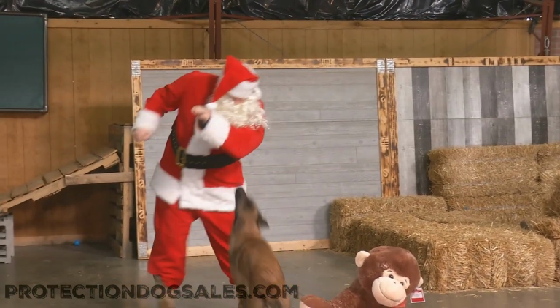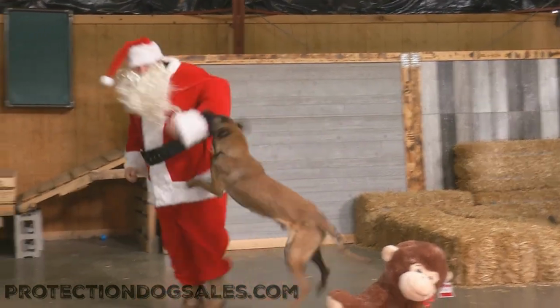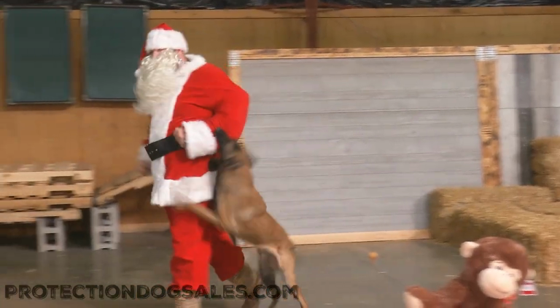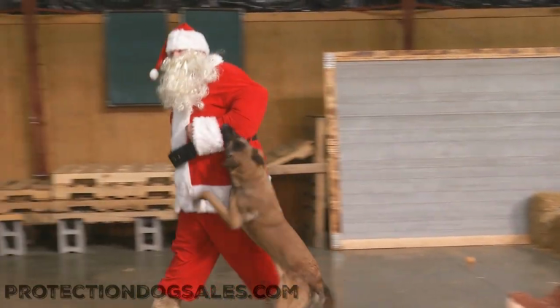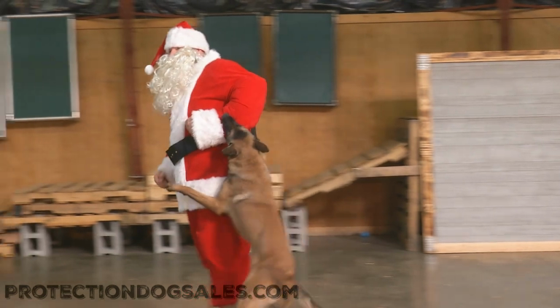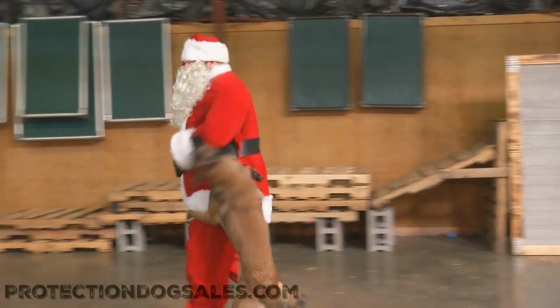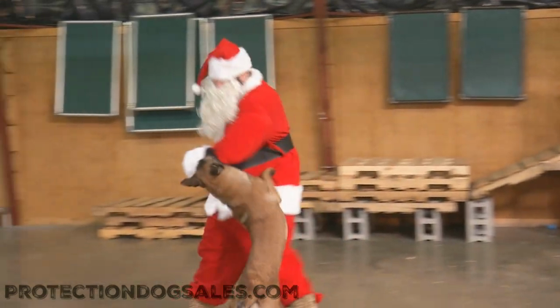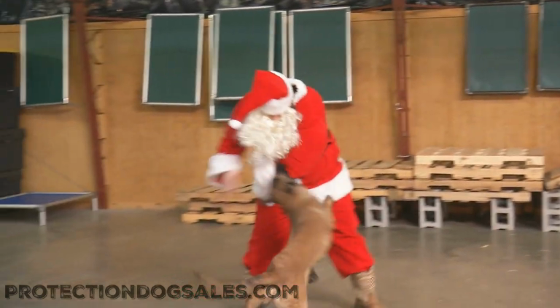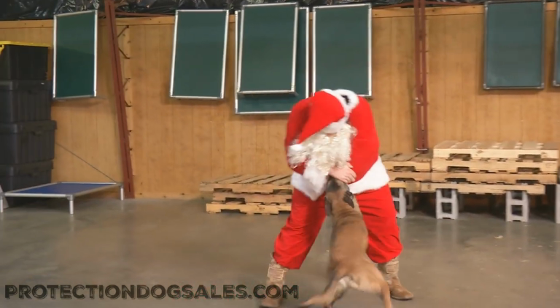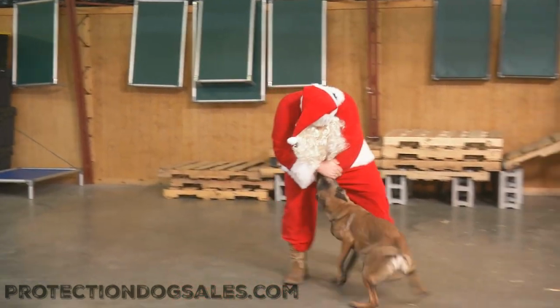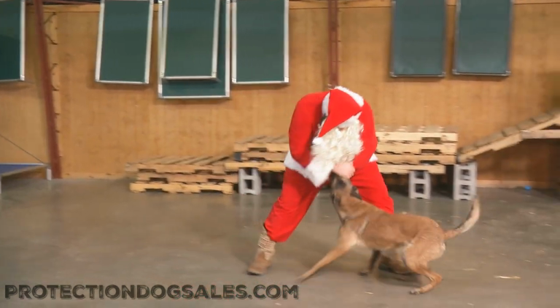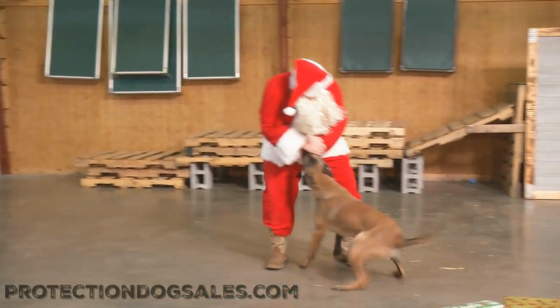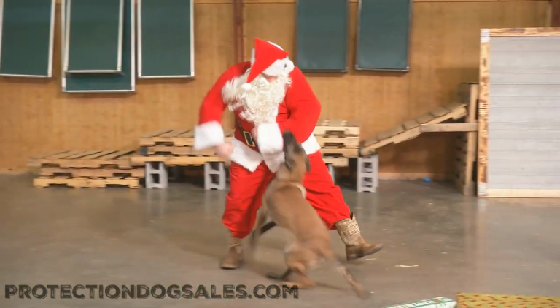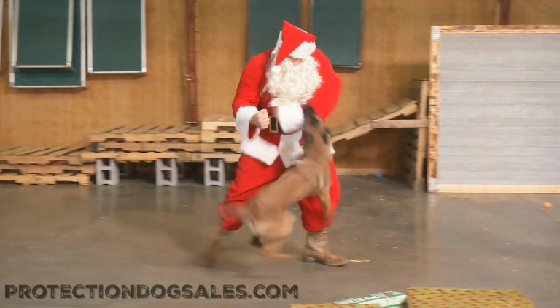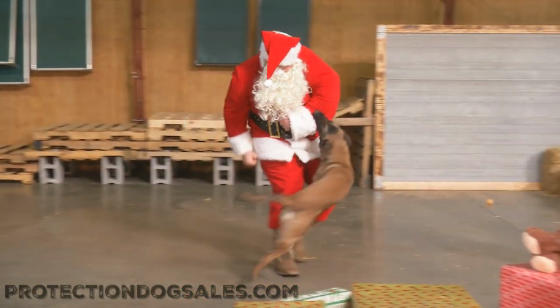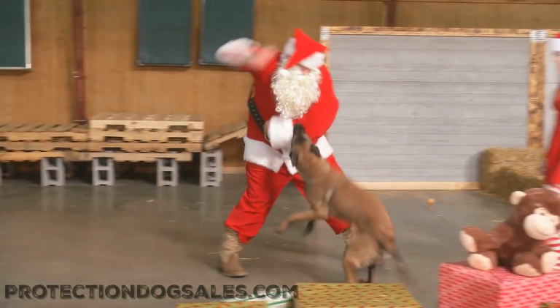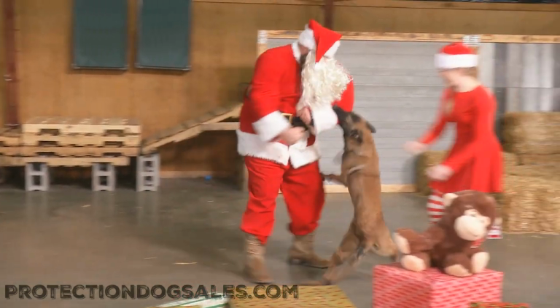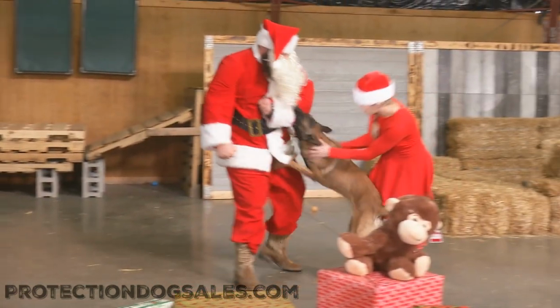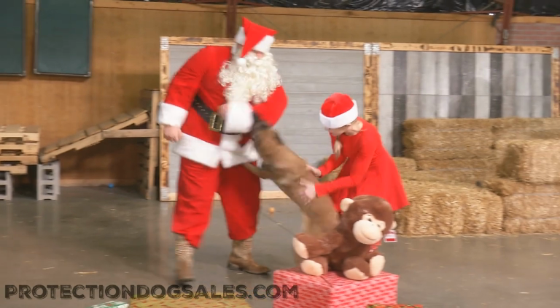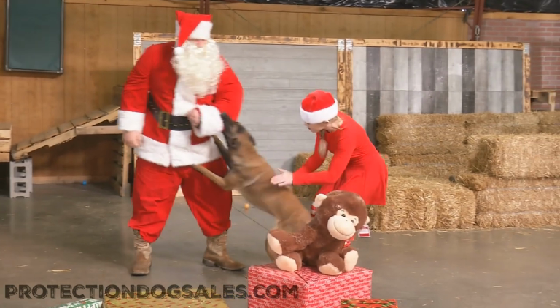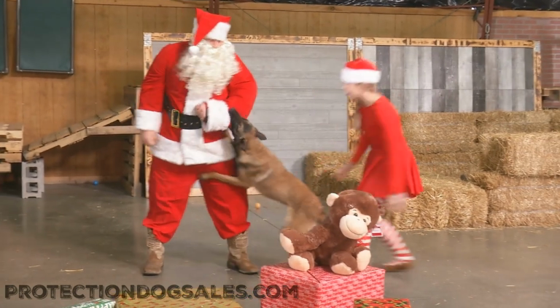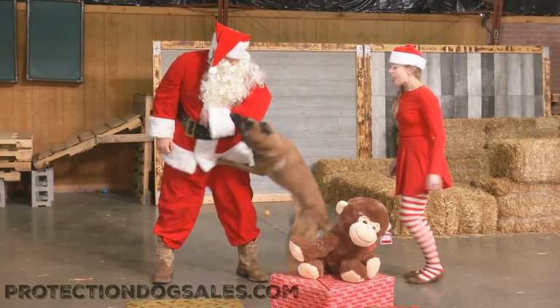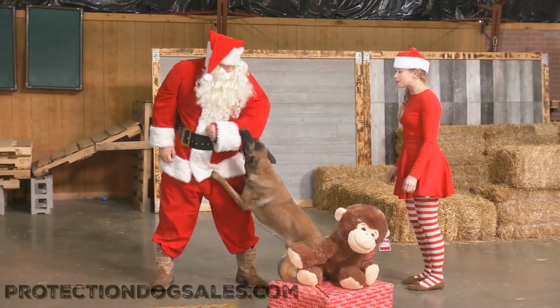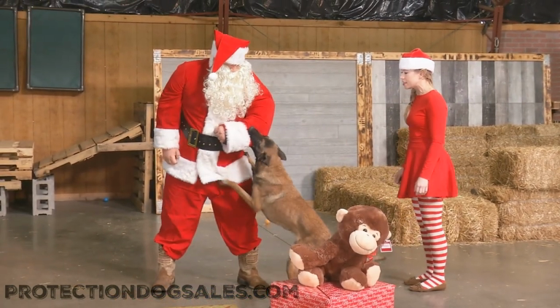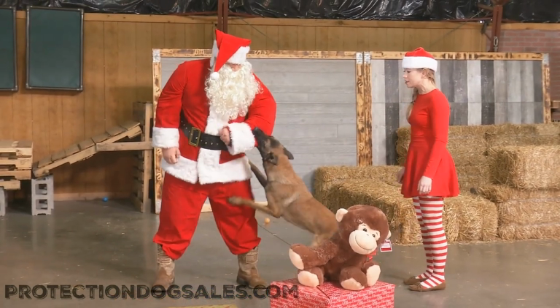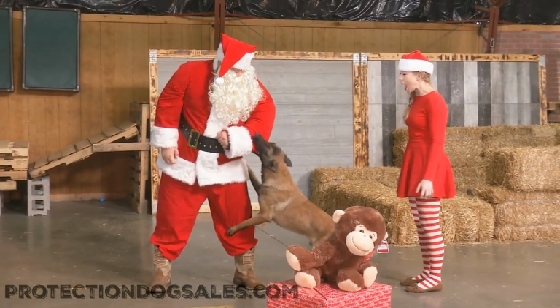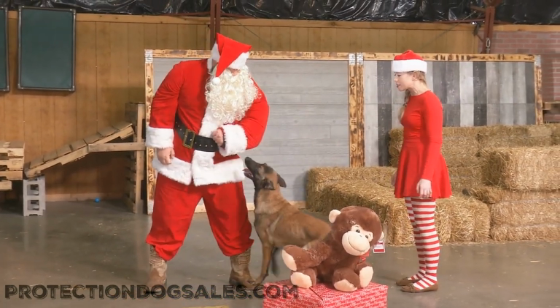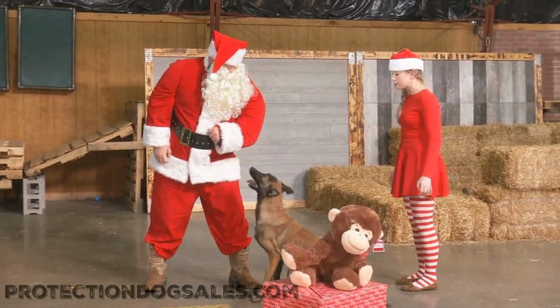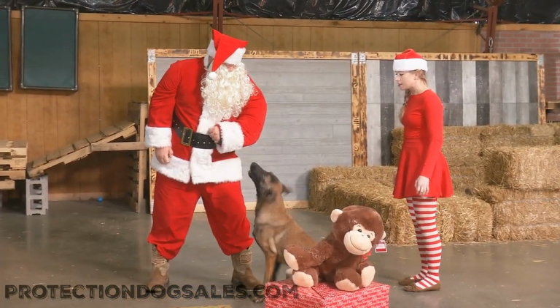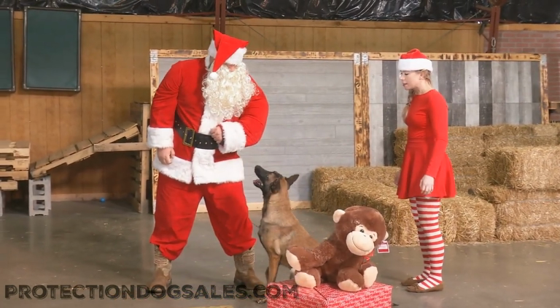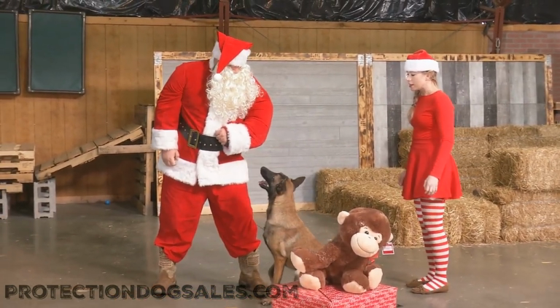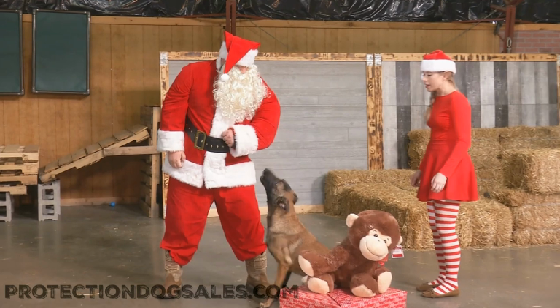Ho! Holy mackaroli, ho ho ho! Ho is right. Tis the season to be jolly, and there's nothing that makes Quick more jolly than putting bad Santa in his place.